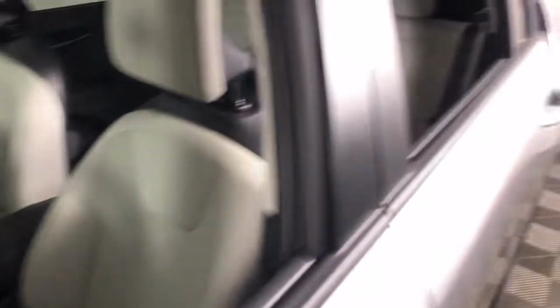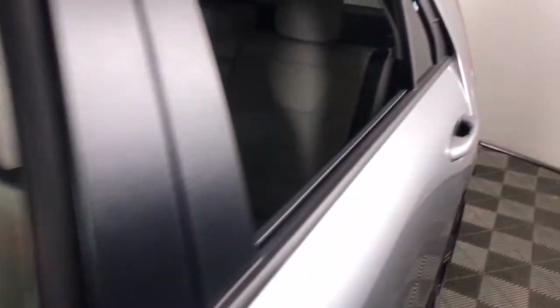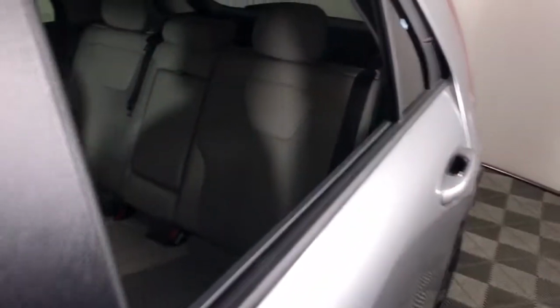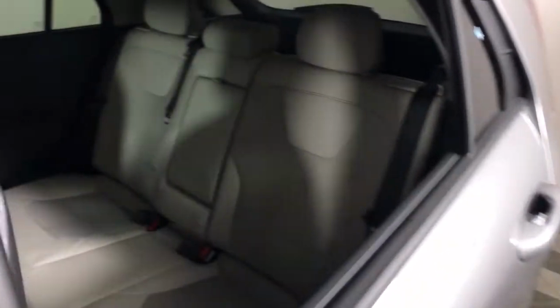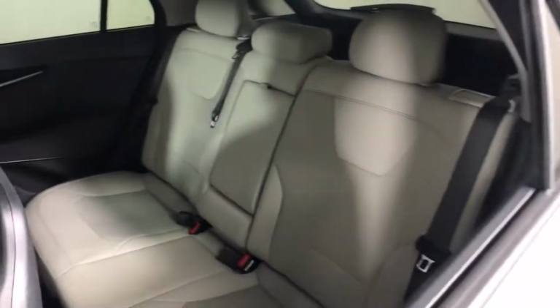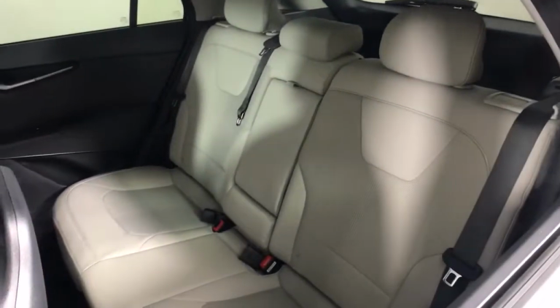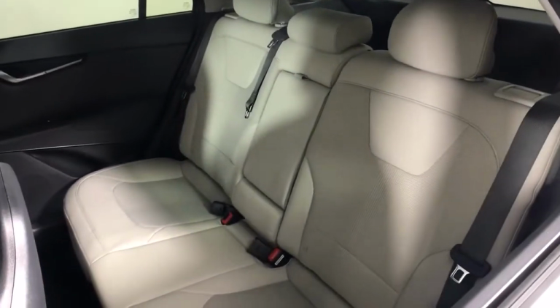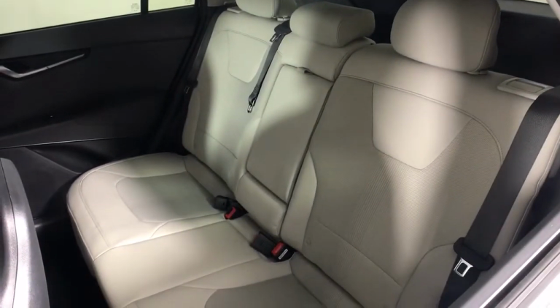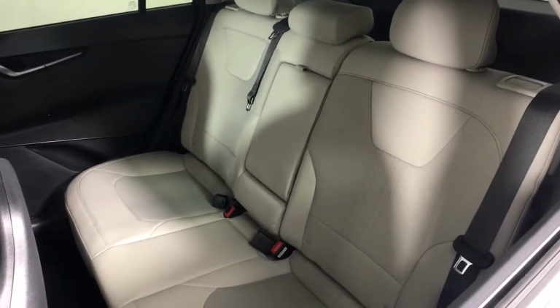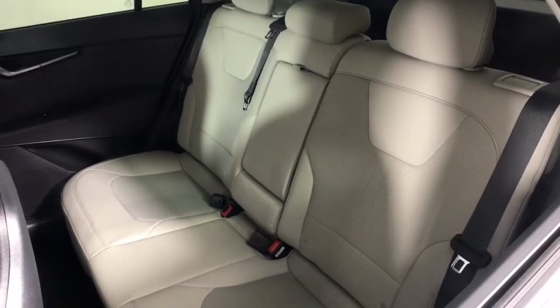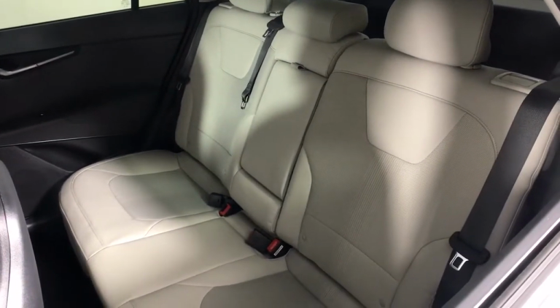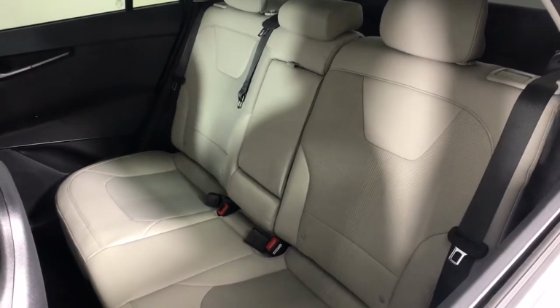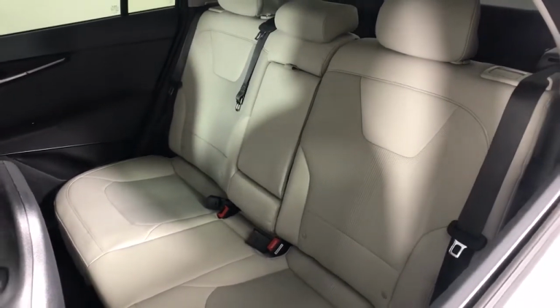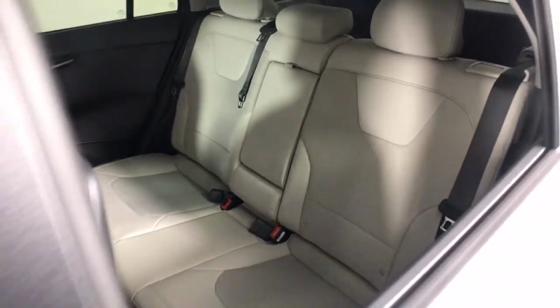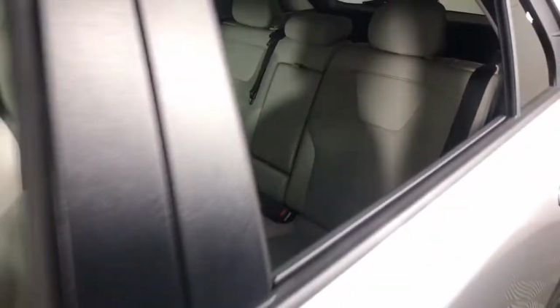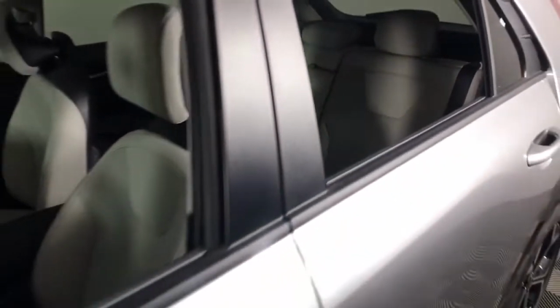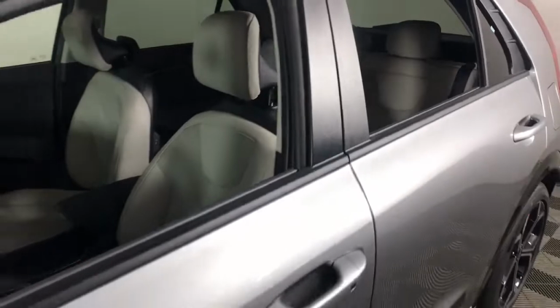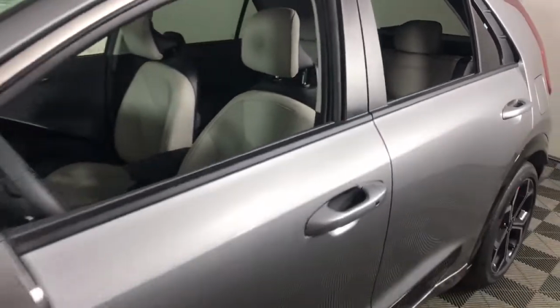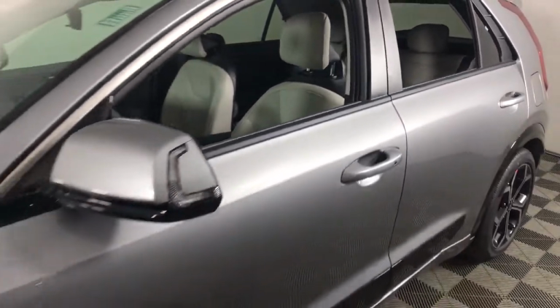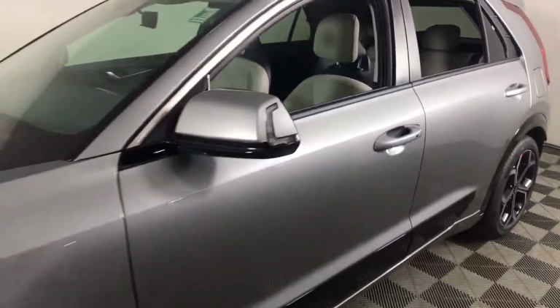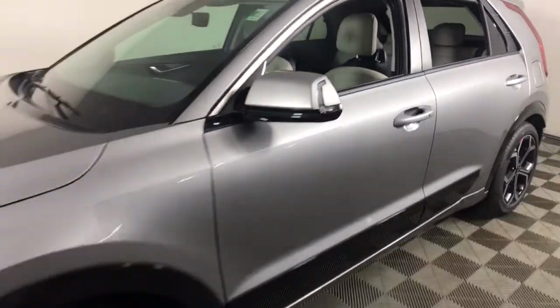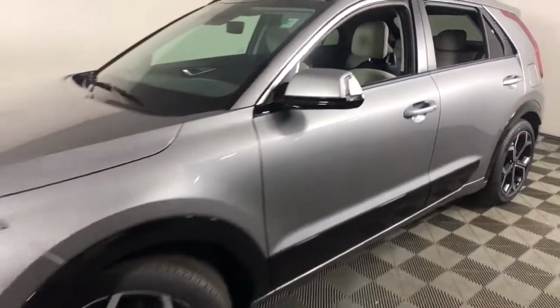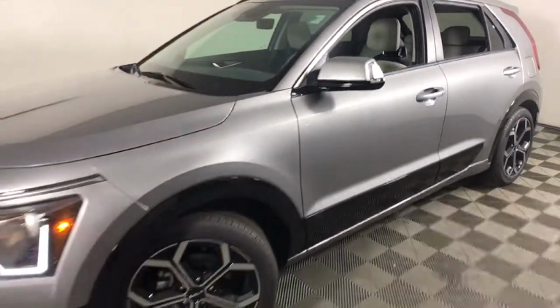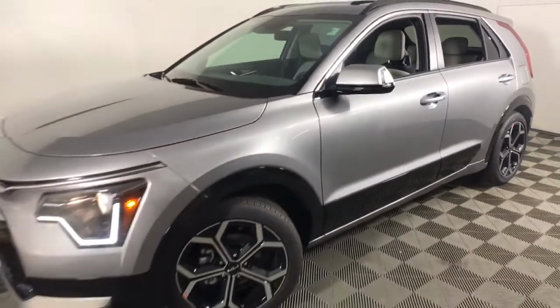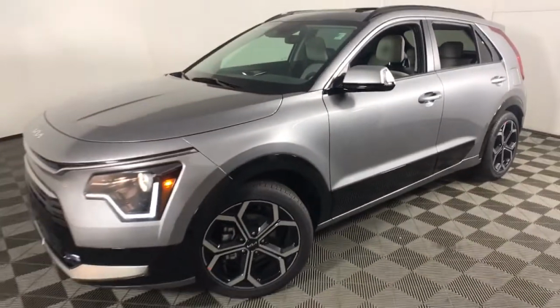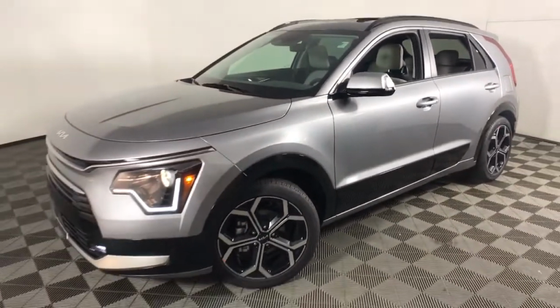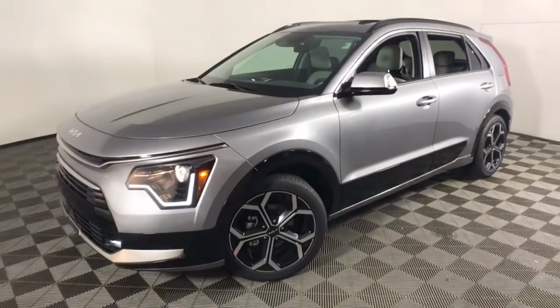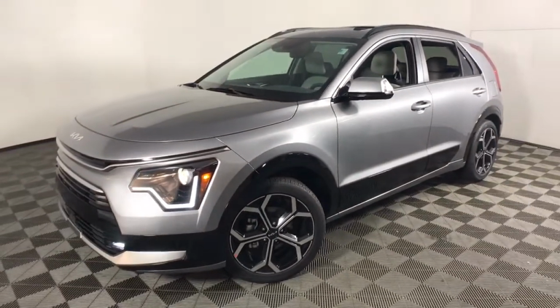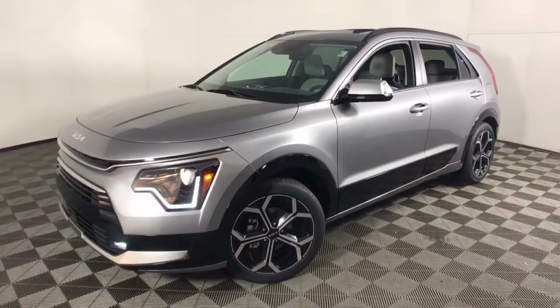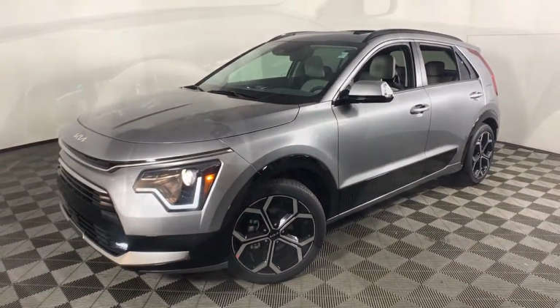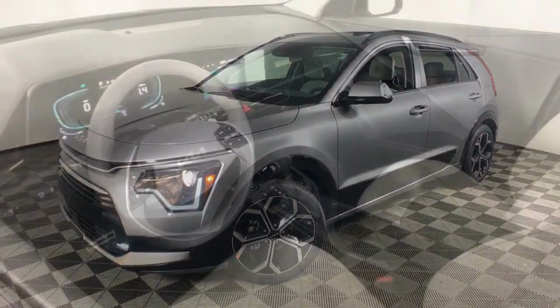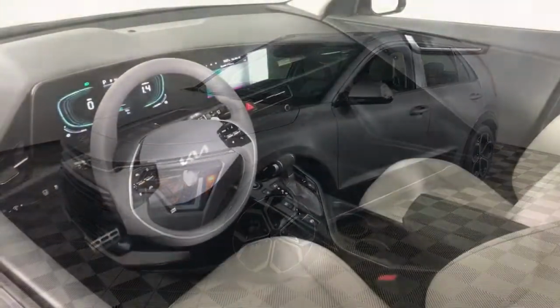Make every drive all that it can be in this efficient and versatile Niro. Our team is committed to giving you the best possible customer service. Why not stop by for a test drive today?